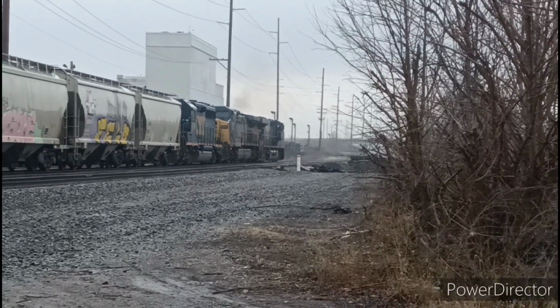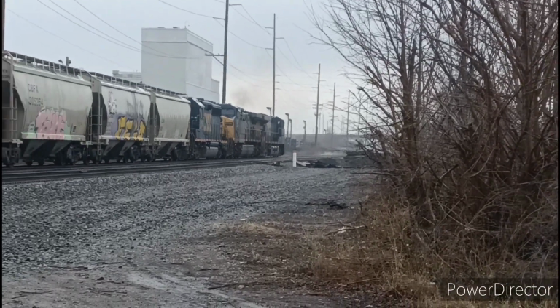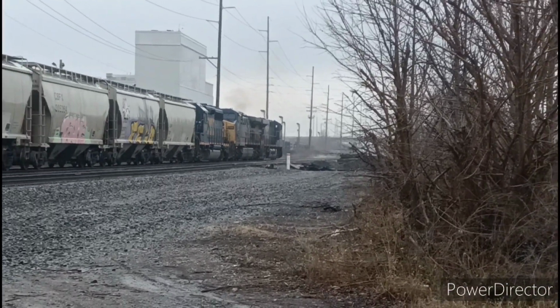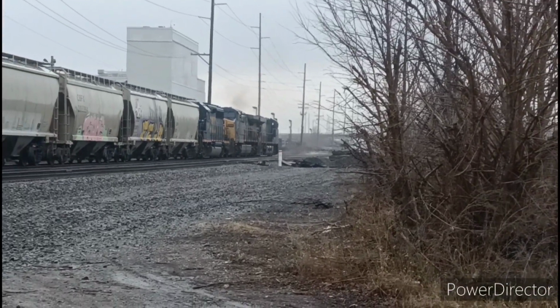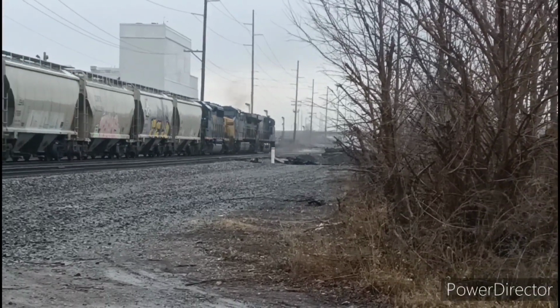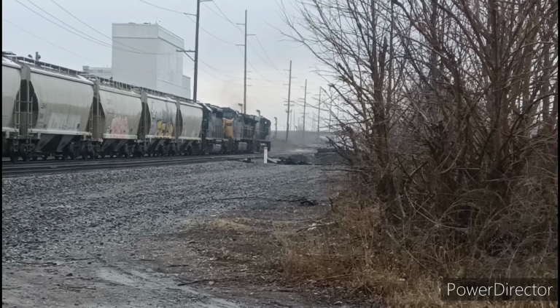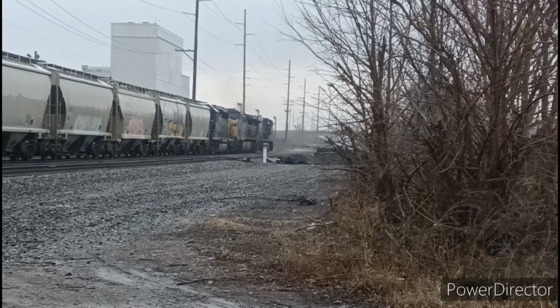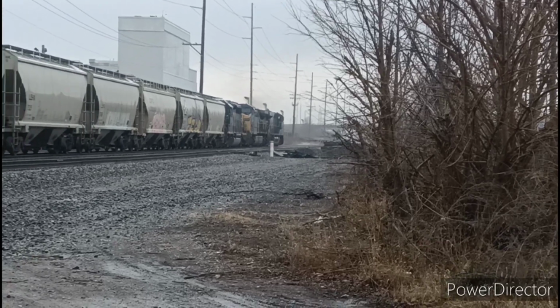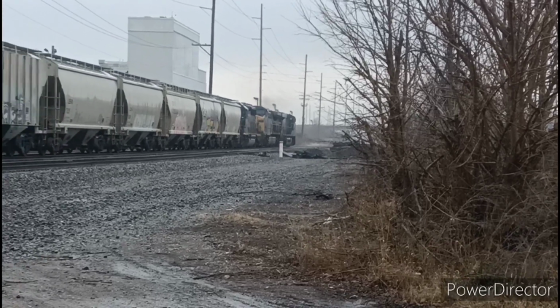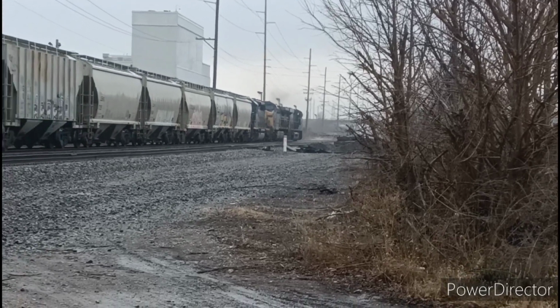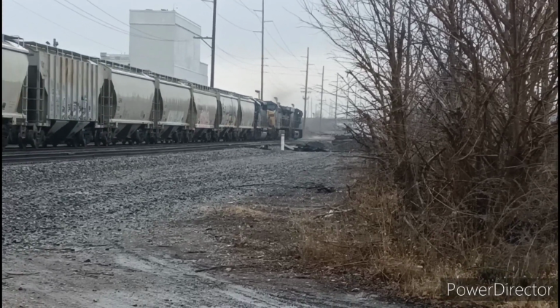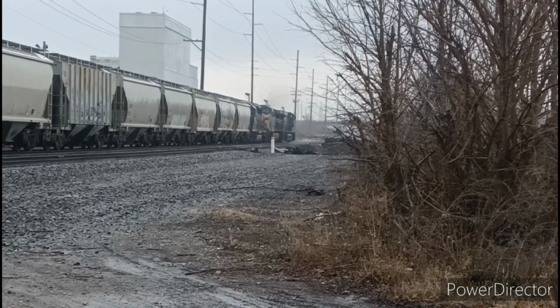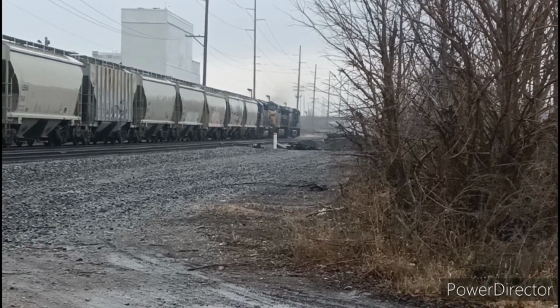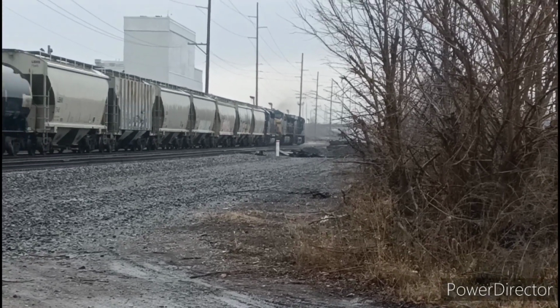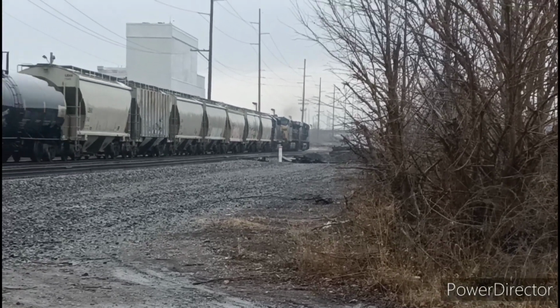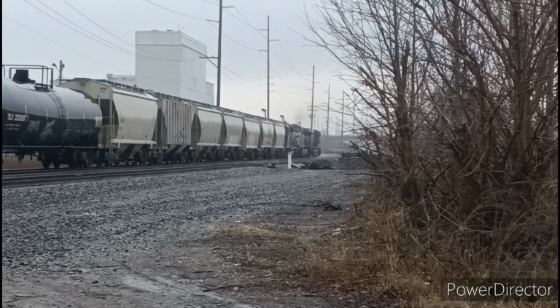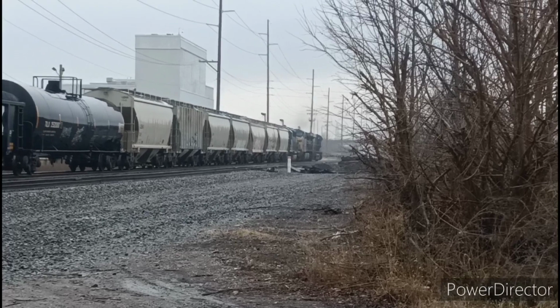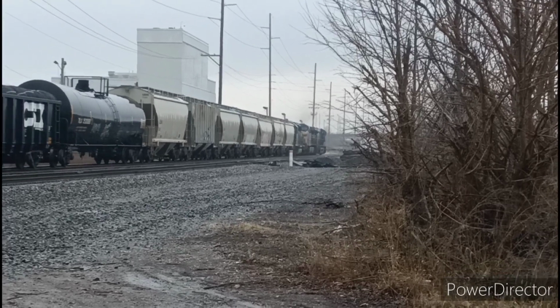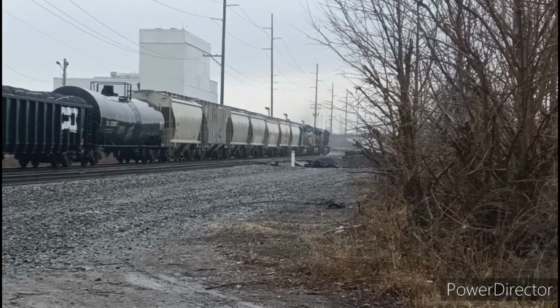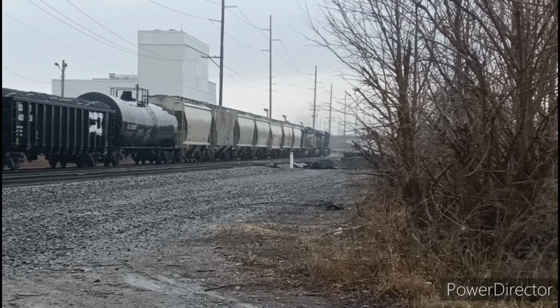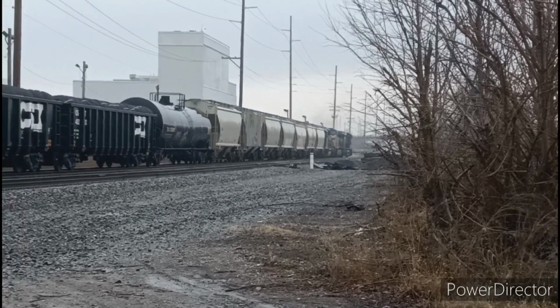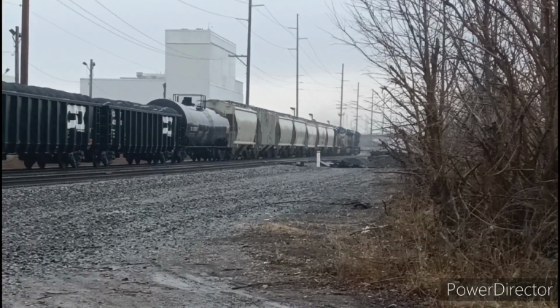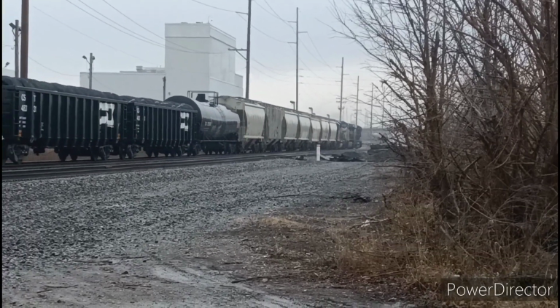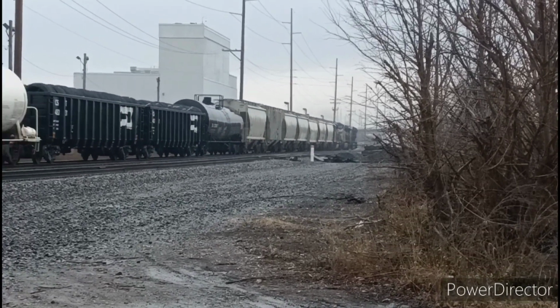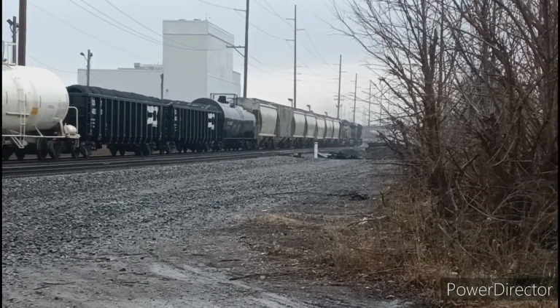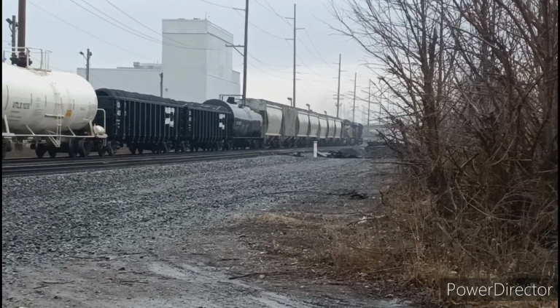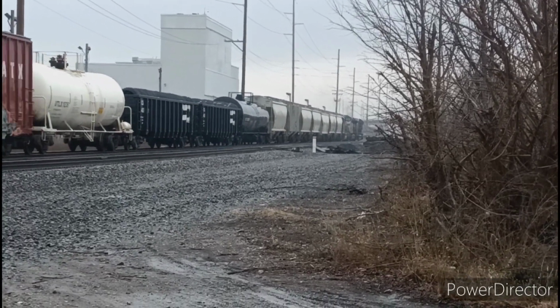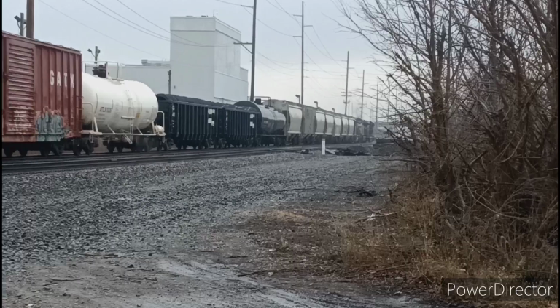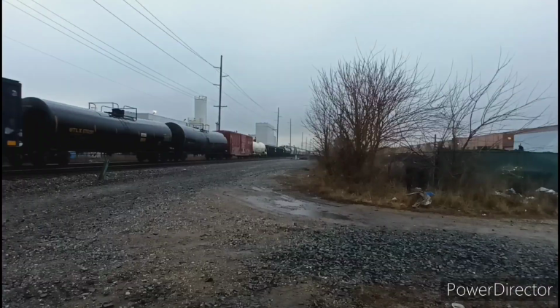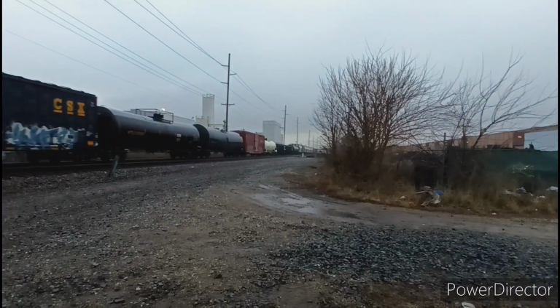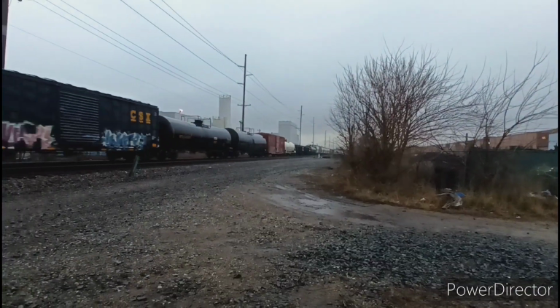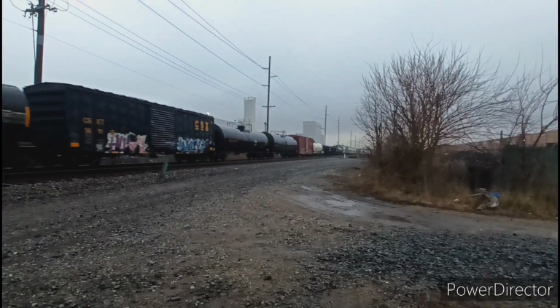Check that out — three locomotives on this one: an ES40DC in the lead, followed by a YN2 paint AC44CW, and an EMD GP40-2. A pretty decent catch as far as CSX trains go.